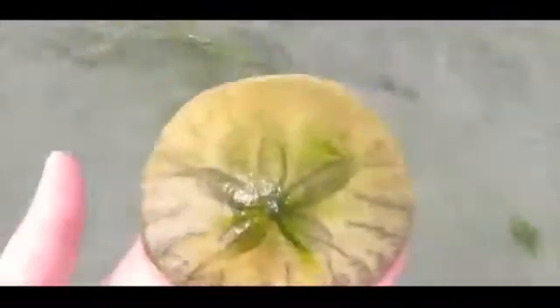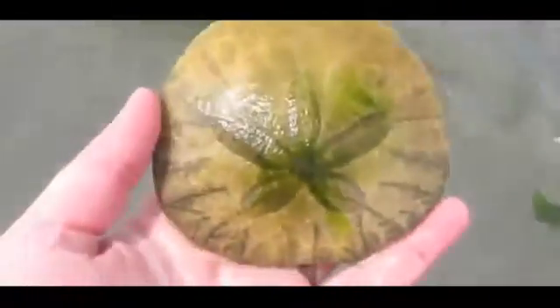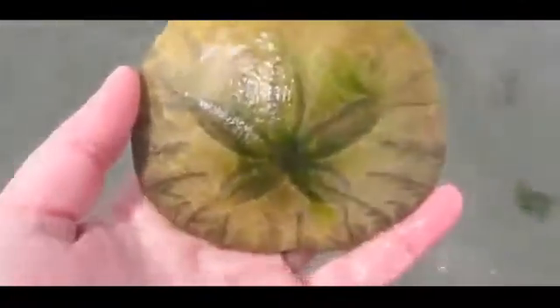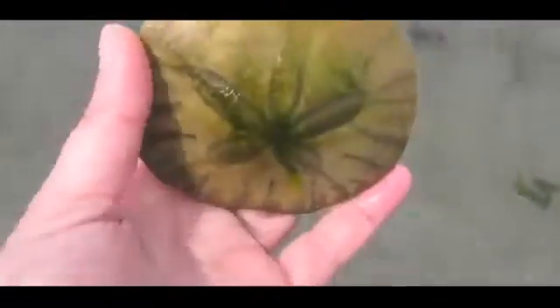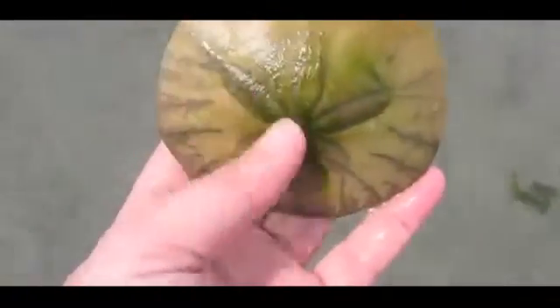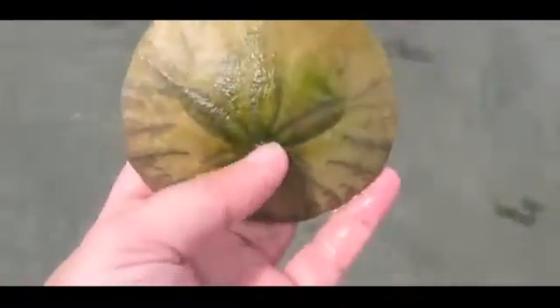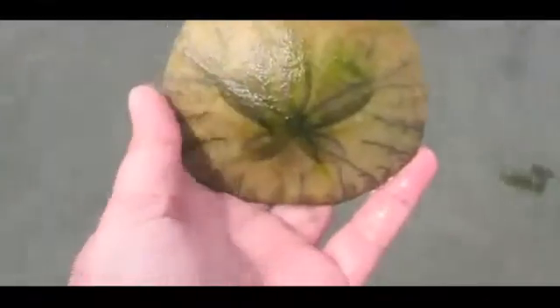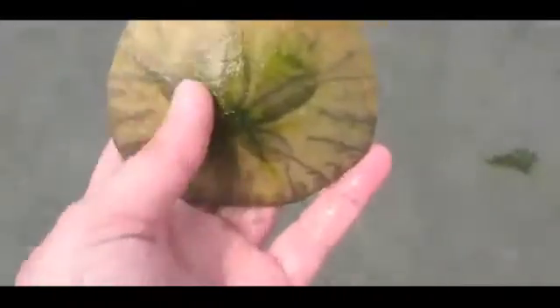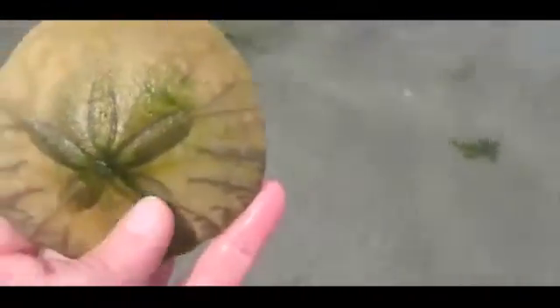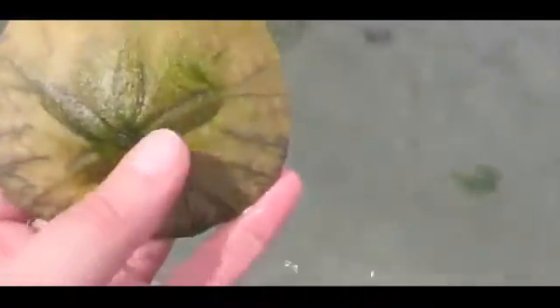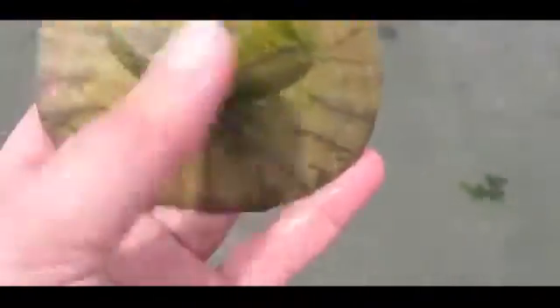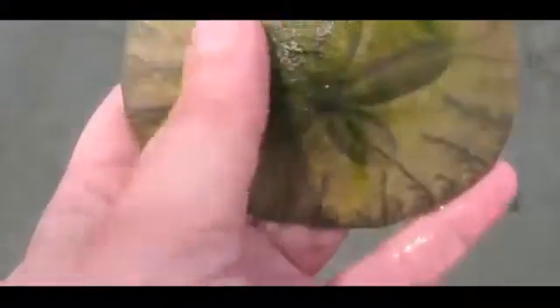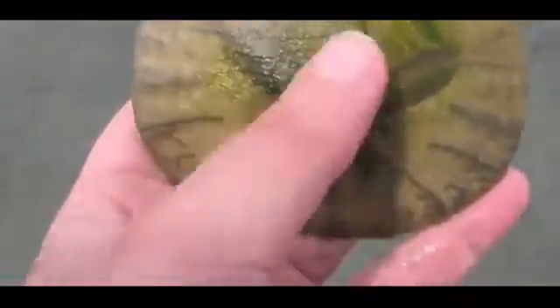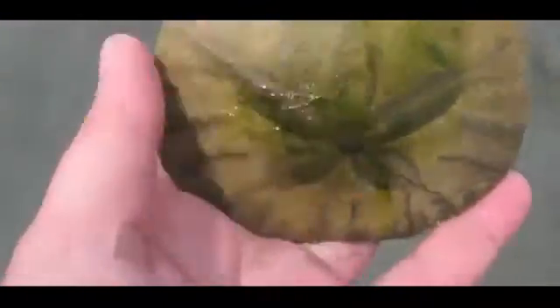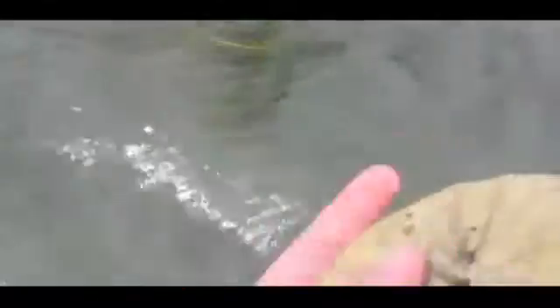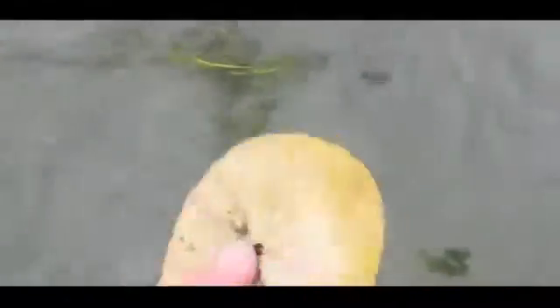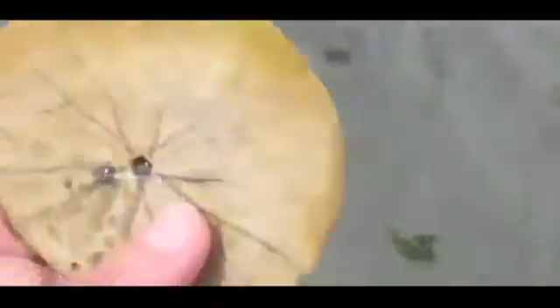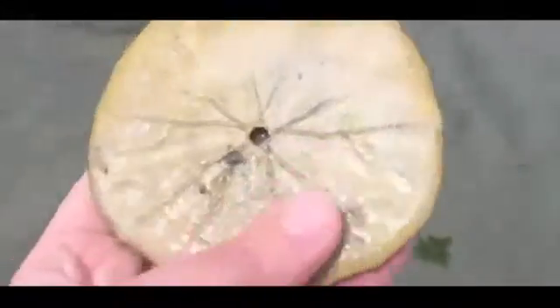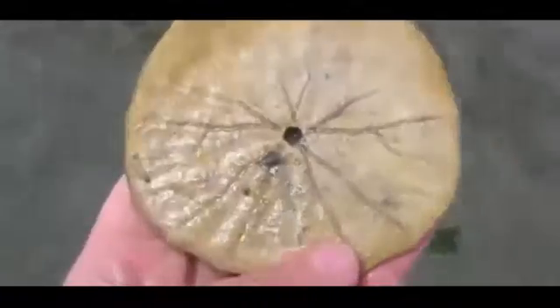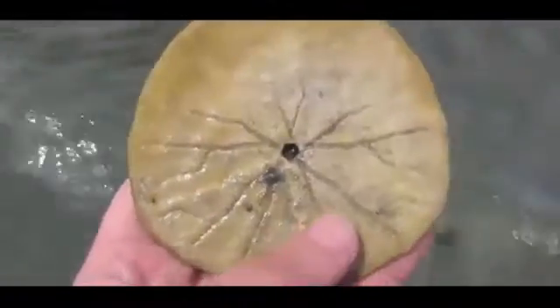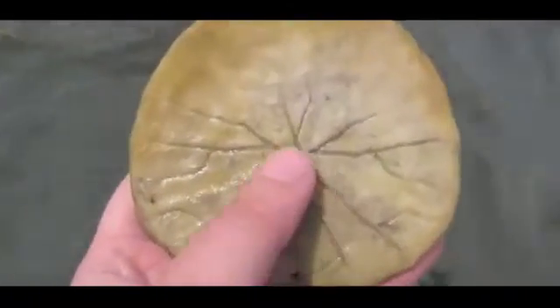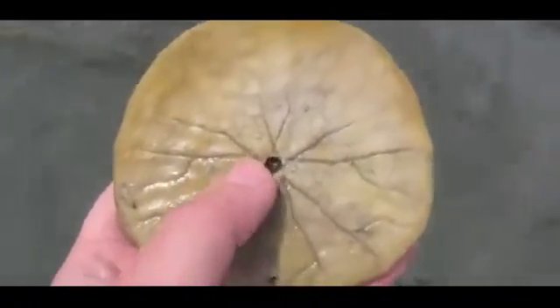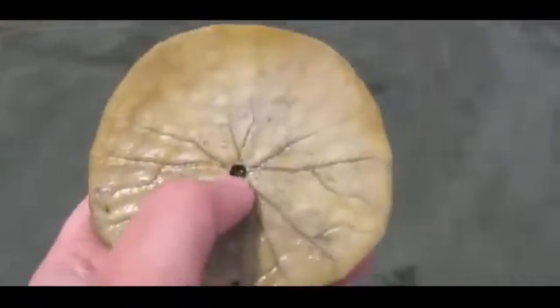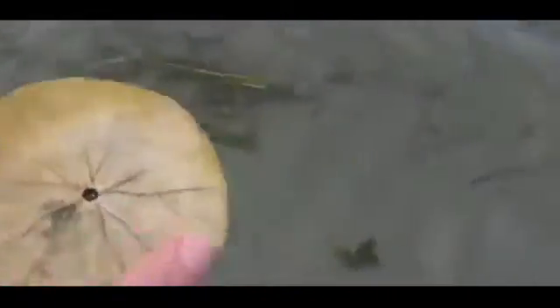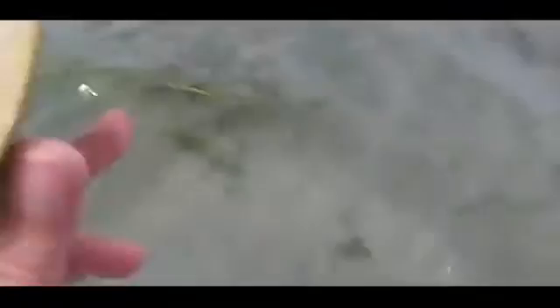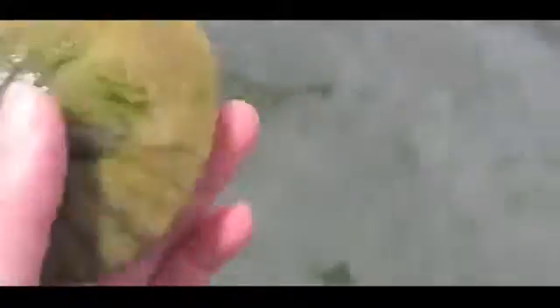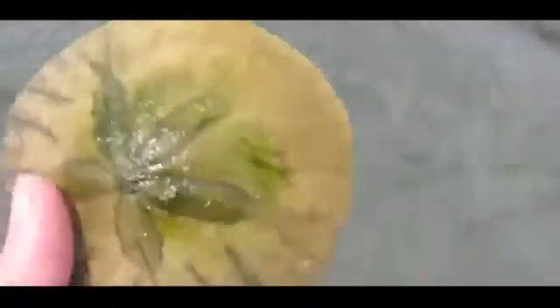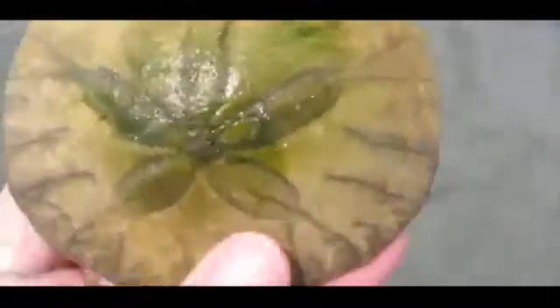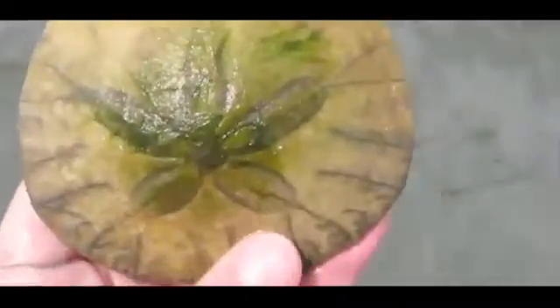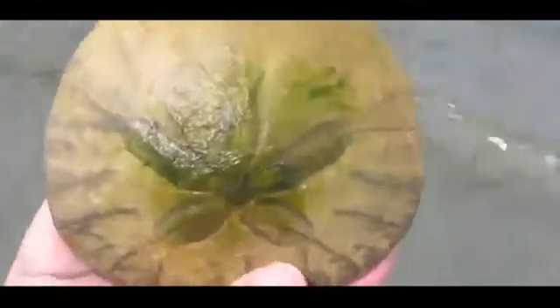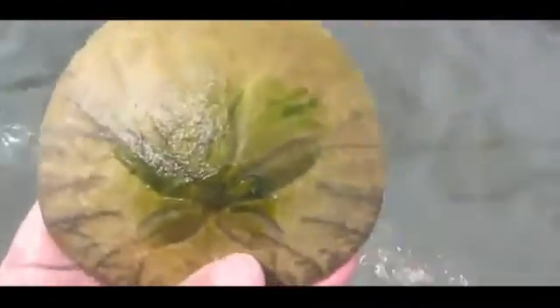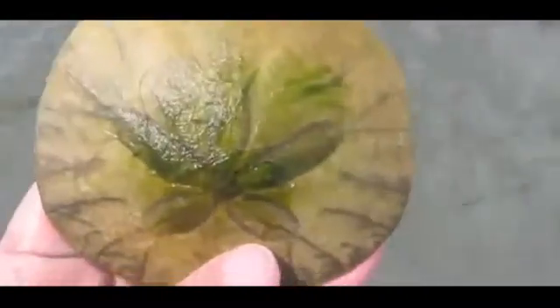So this is a dead sand dollar. Sometimes these will be quite white, sometimes they'll be covered in seaweed — like you can see just the top of this one is. And often you'll be able to clearly see the set of grooves and an opening at the bottom. All of this tells me that this is a dead sand dollar.